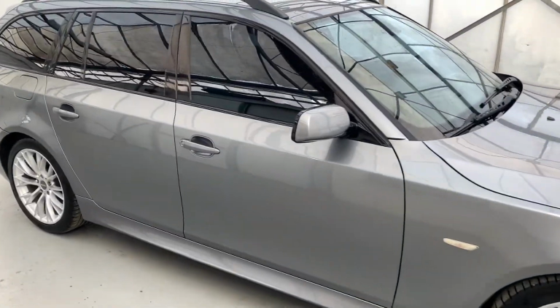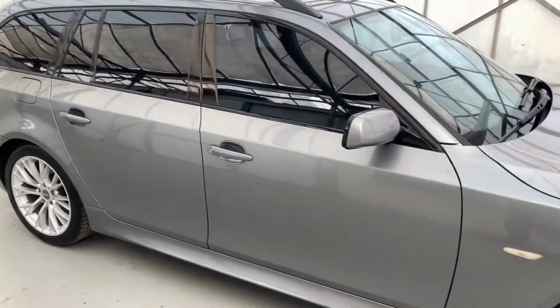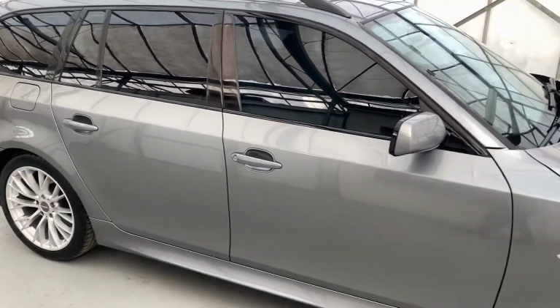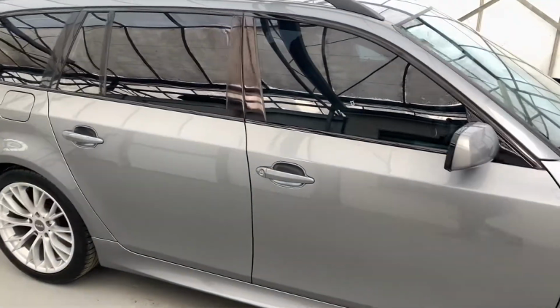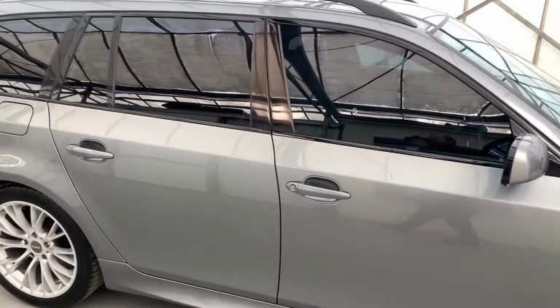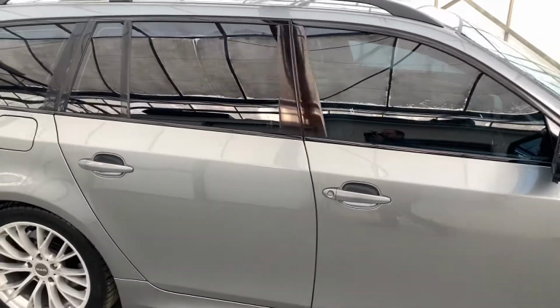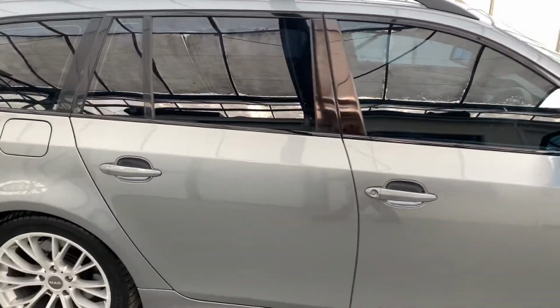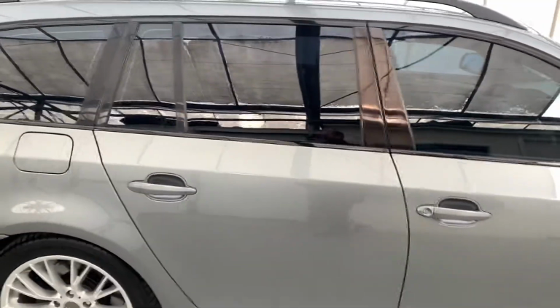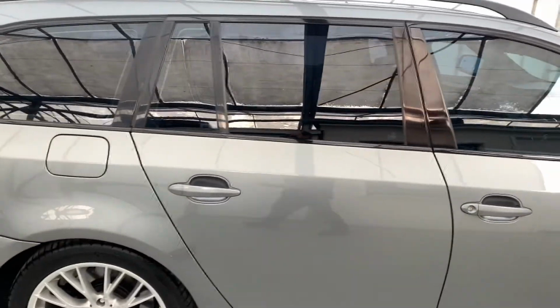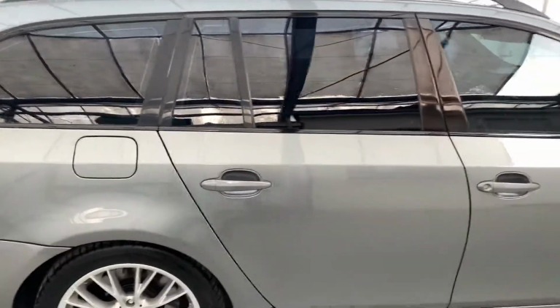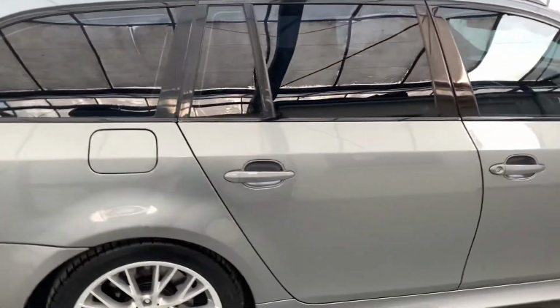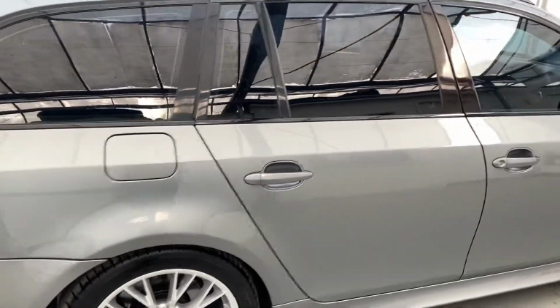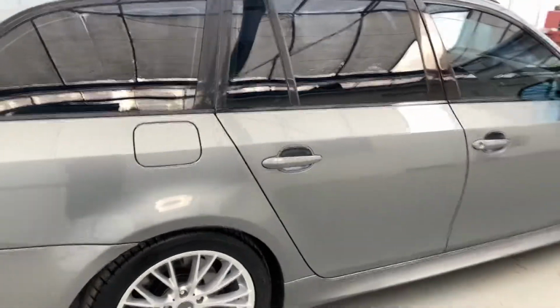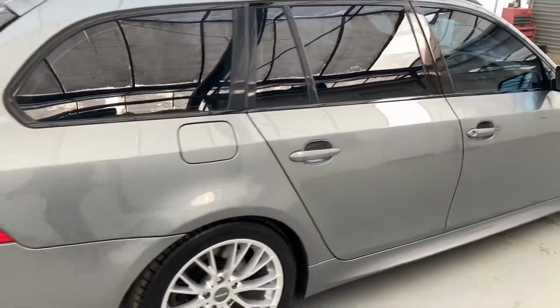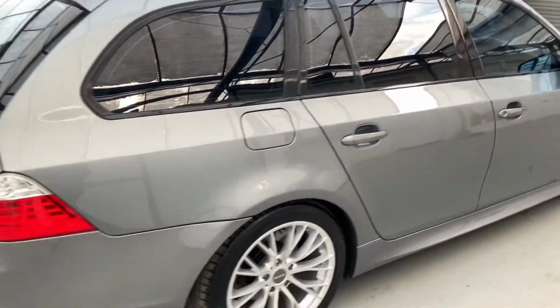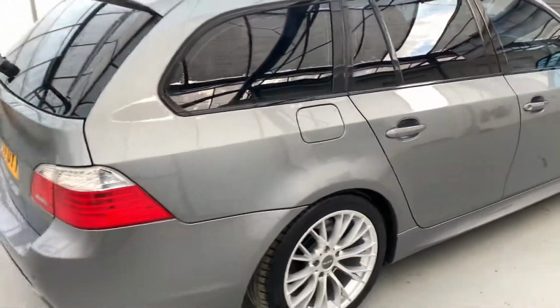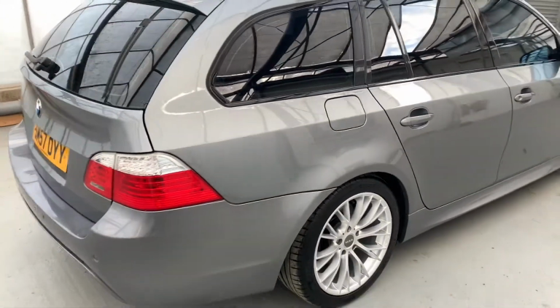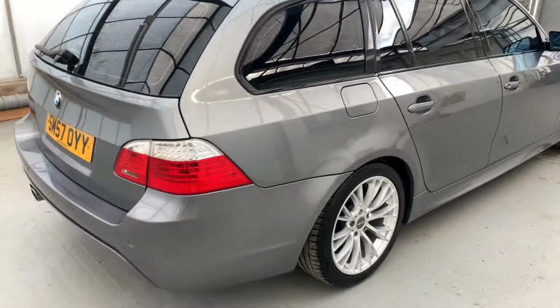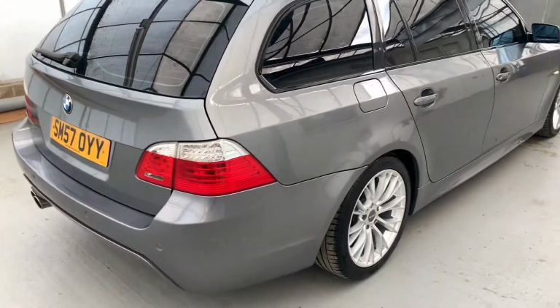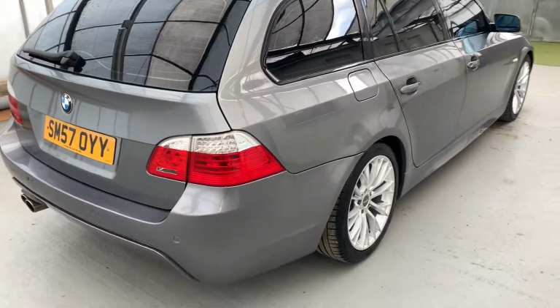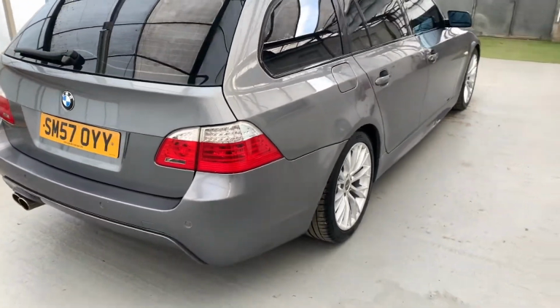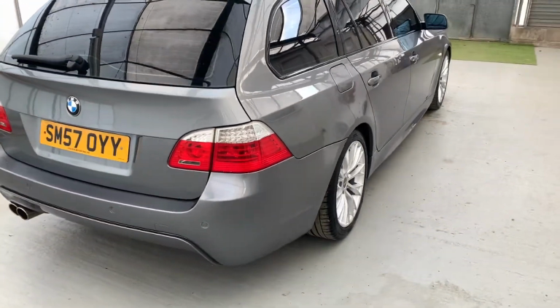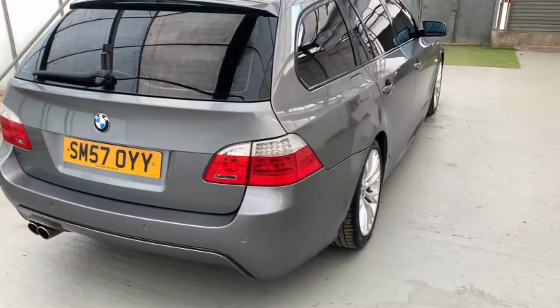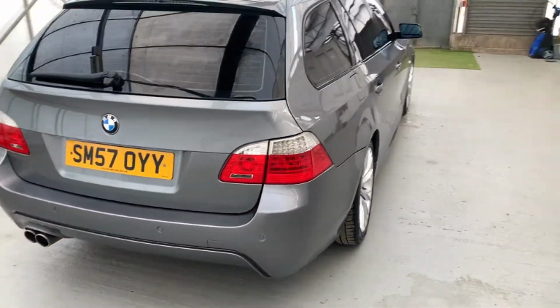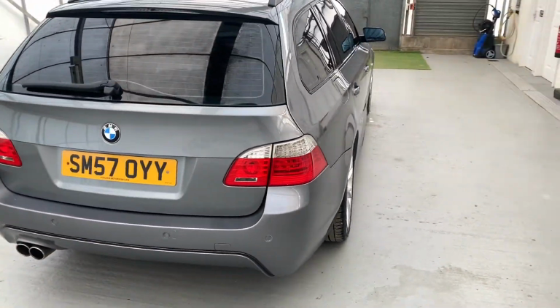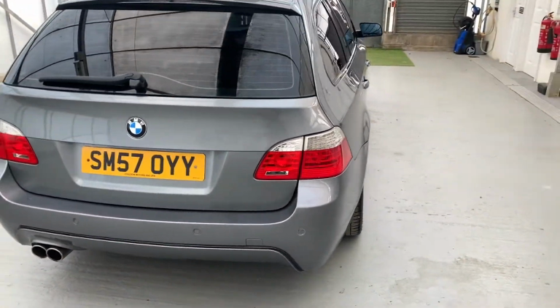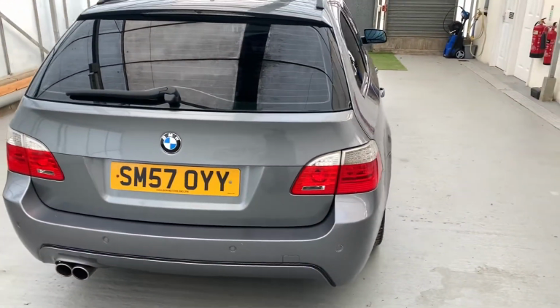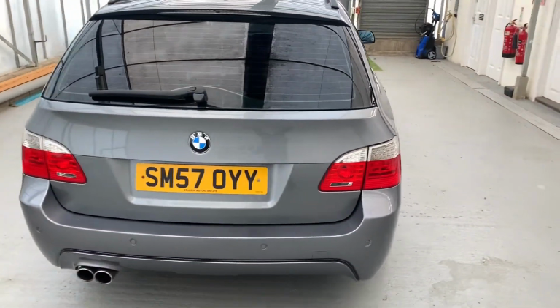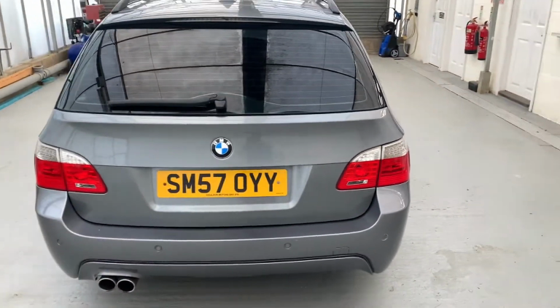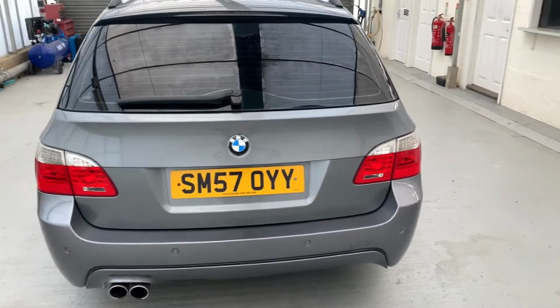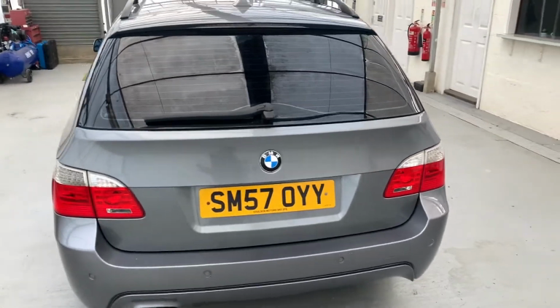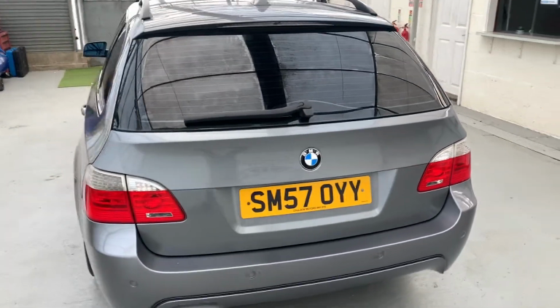It's covered 120,000 miles since new, but it's got a whopping 14 service stamps in the book showing how well it's been looked after. Whilst in our care we've given it a fresh service, fresh MOT and a full 102-point independent mechanical inspection.